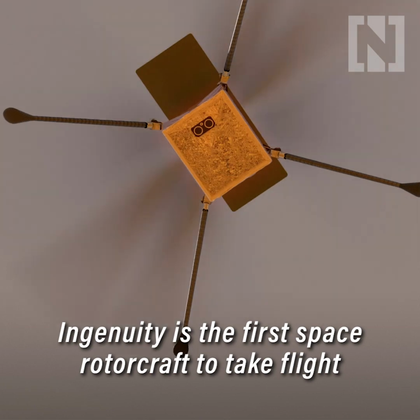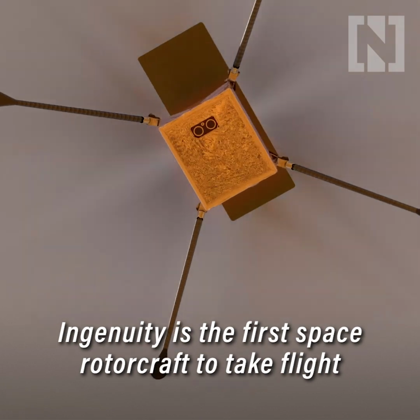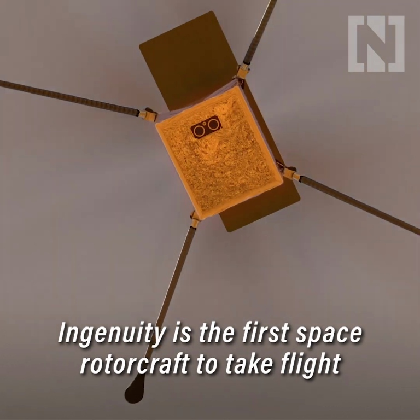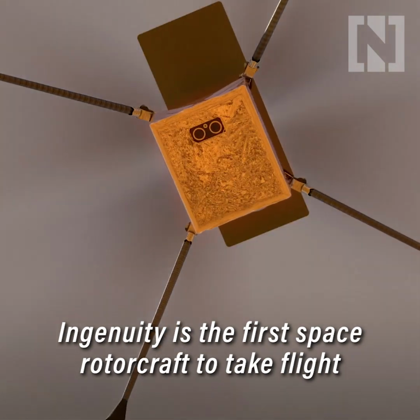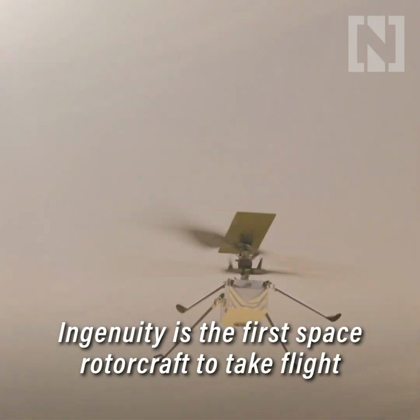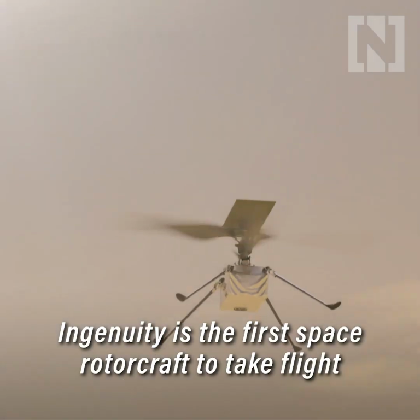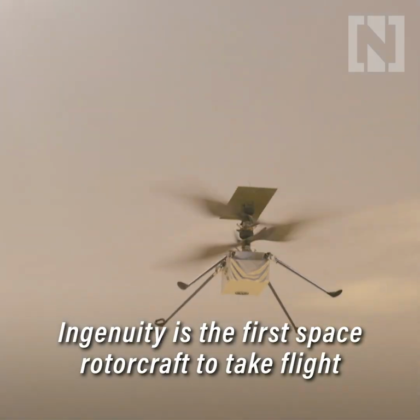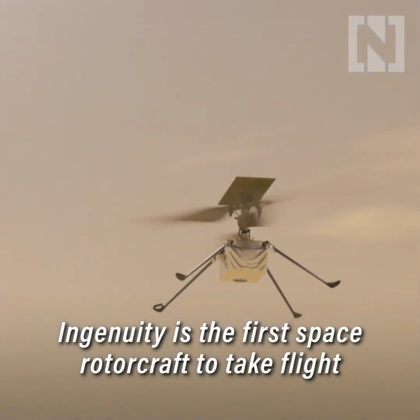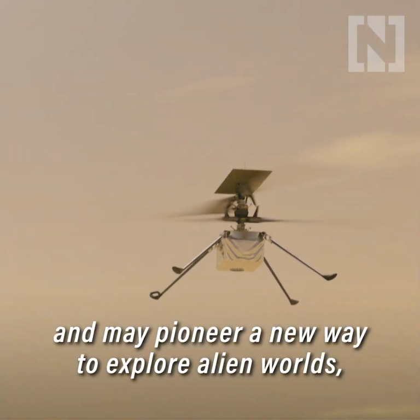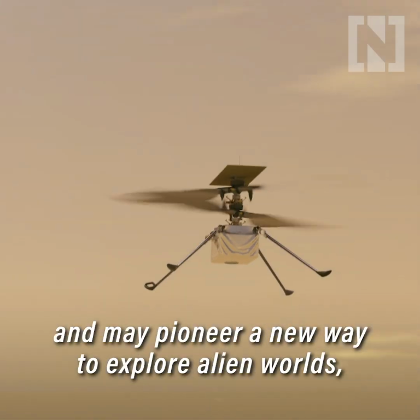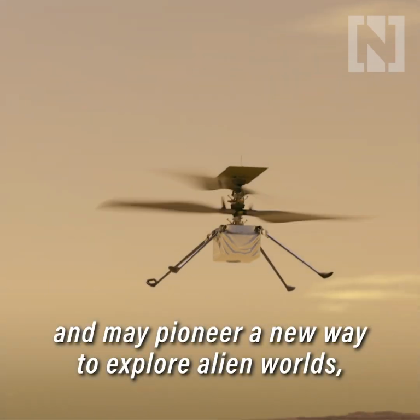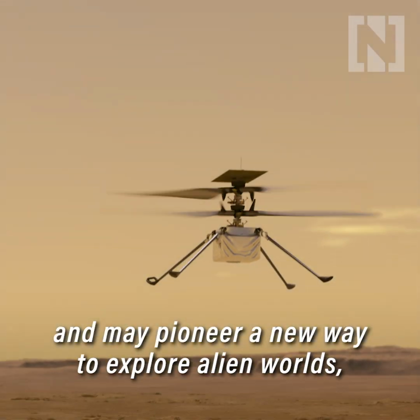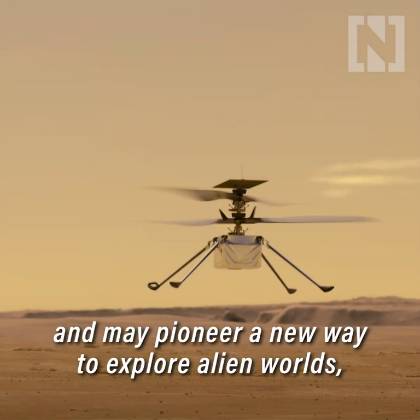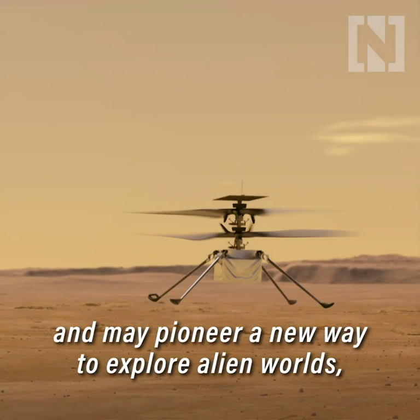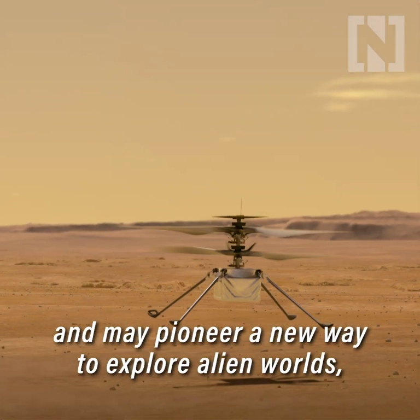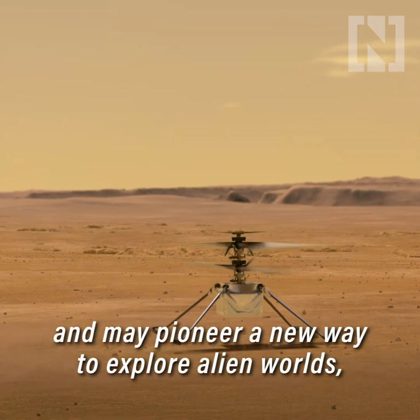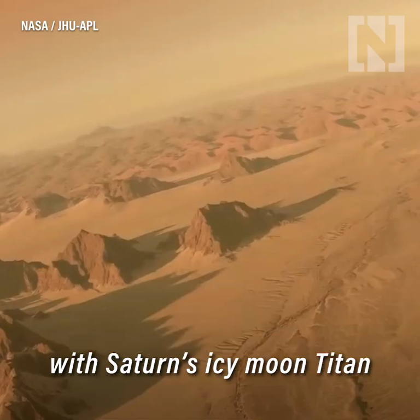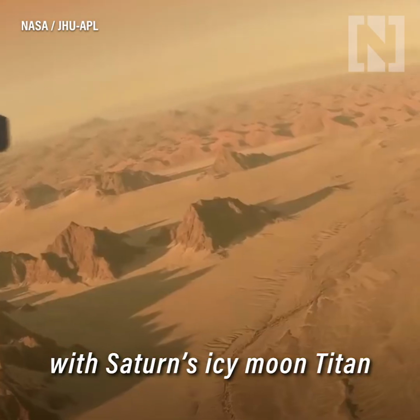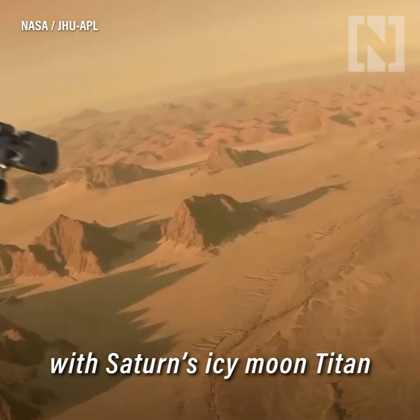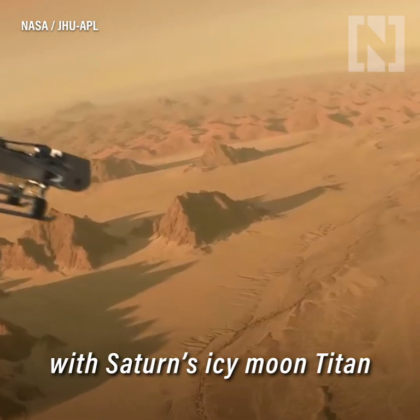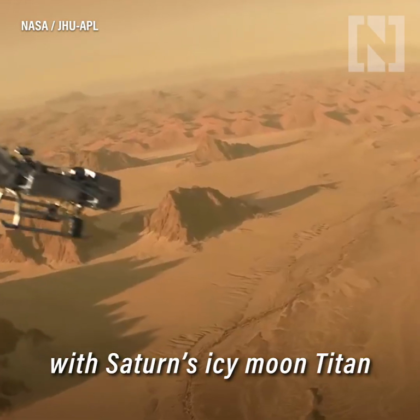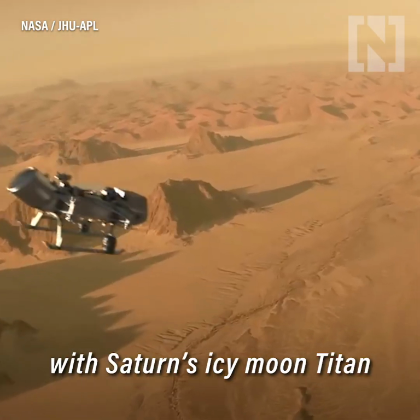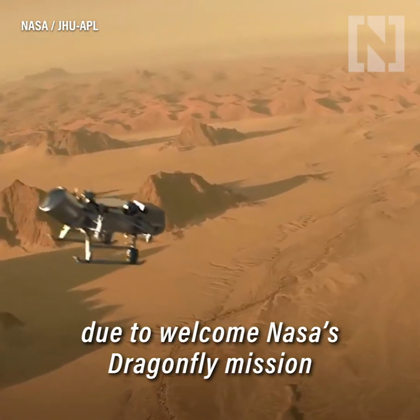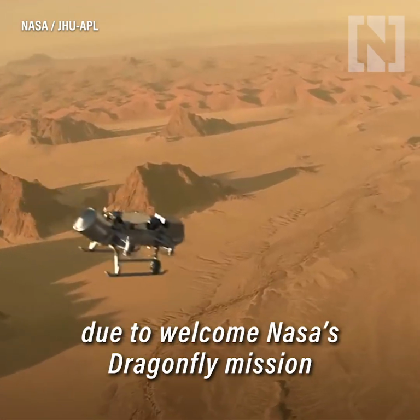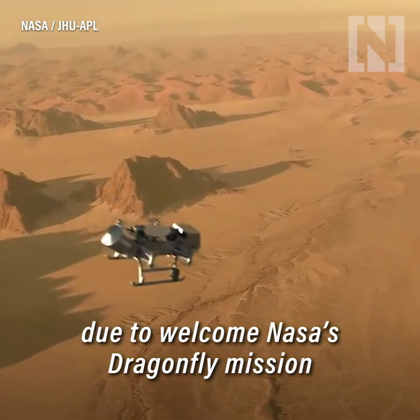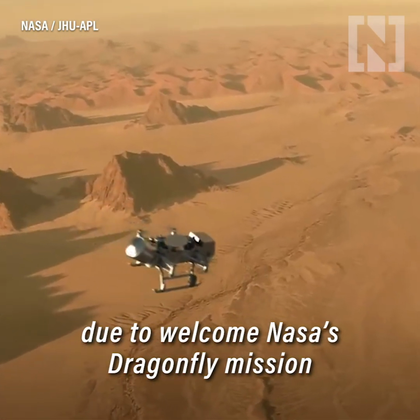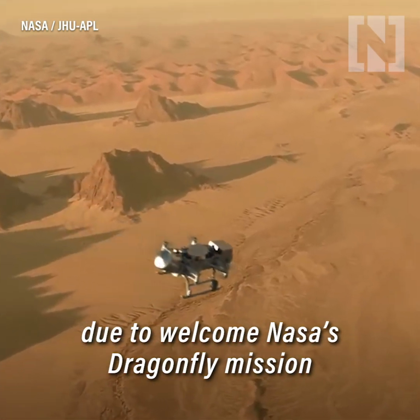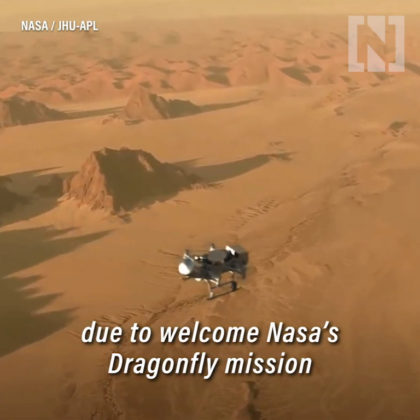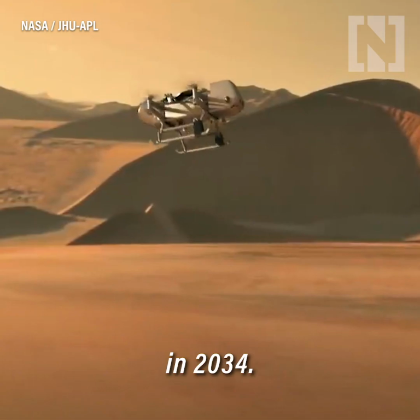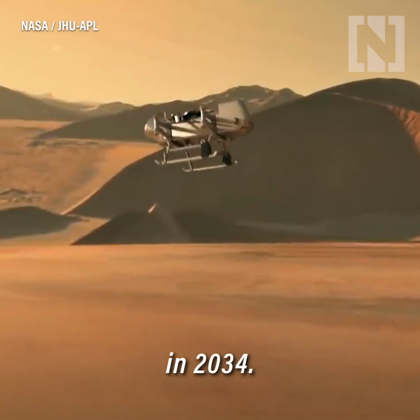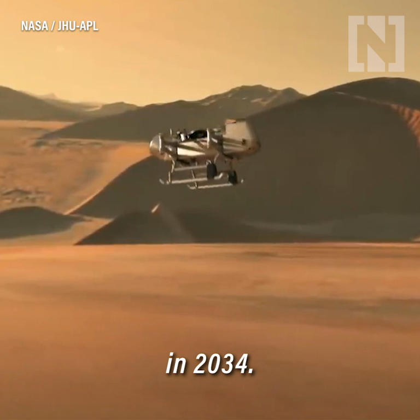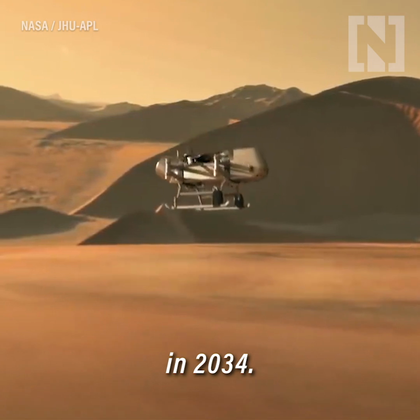Ingenuity is the first space rotorcraft to take flight, and may pioneer a new way to explore alien worlds, with Saturn's icy moon Titan due to welcome NASA's Dragonfly mission in 2034.